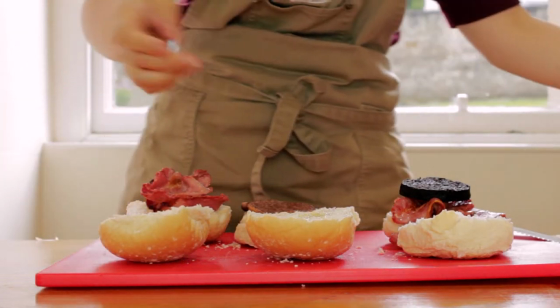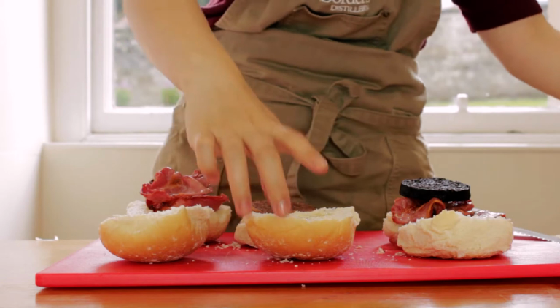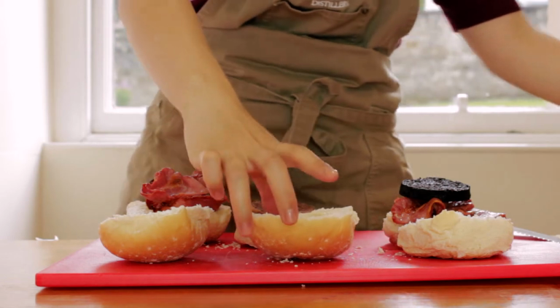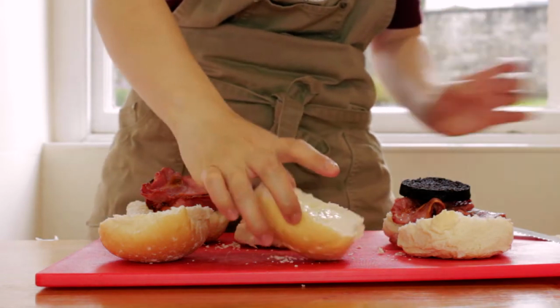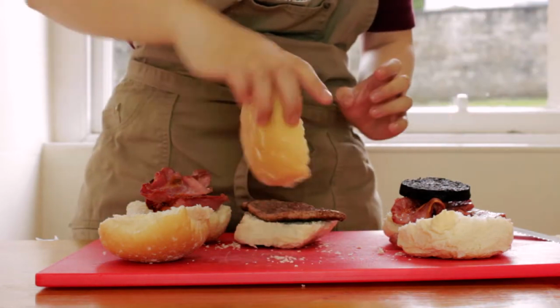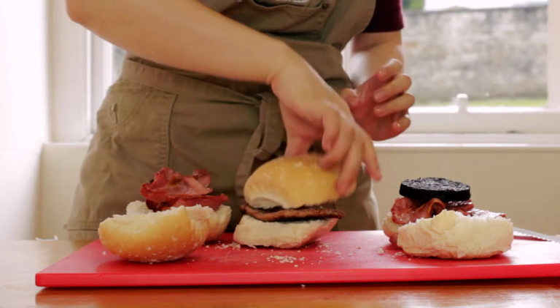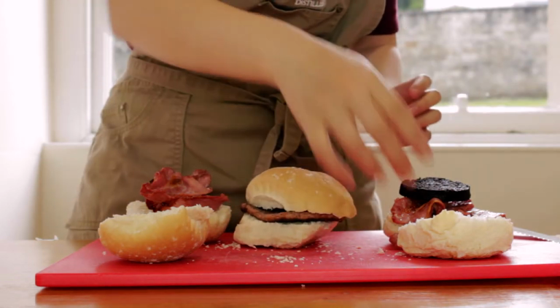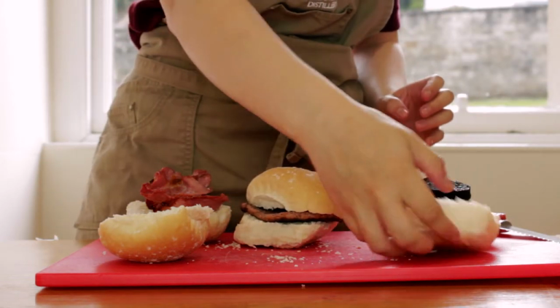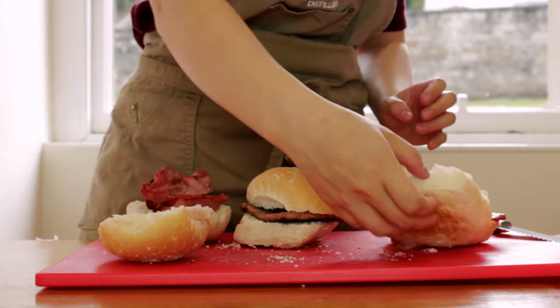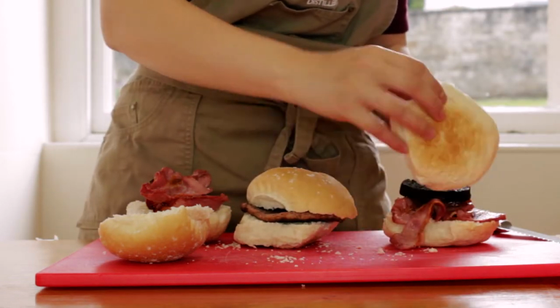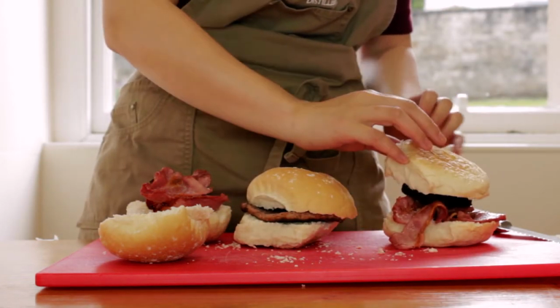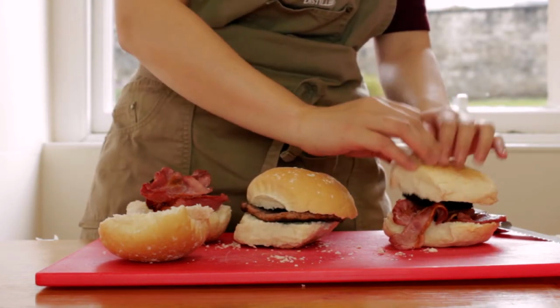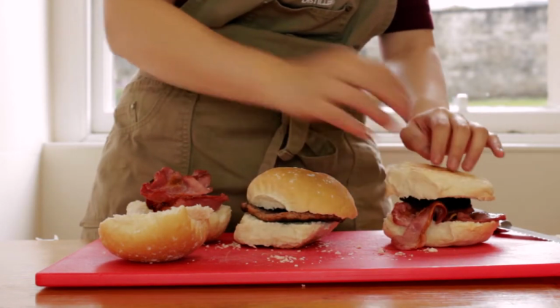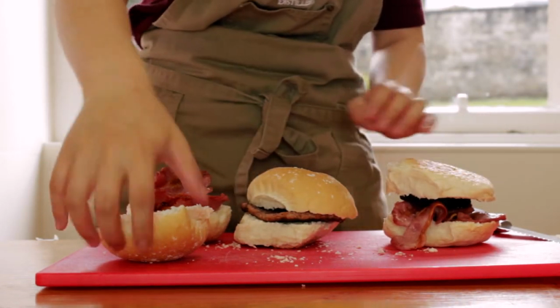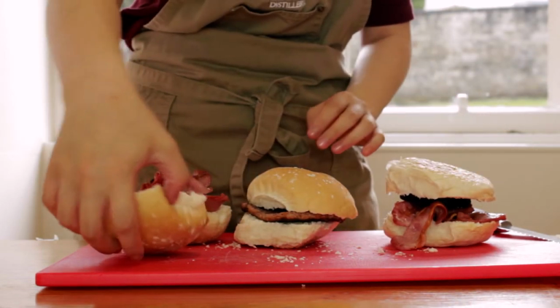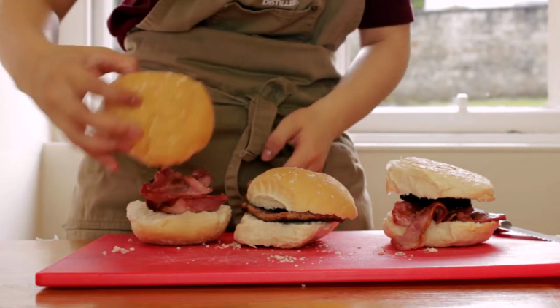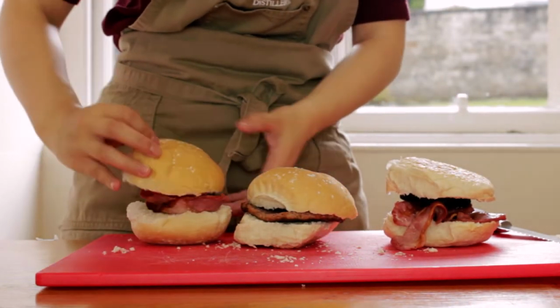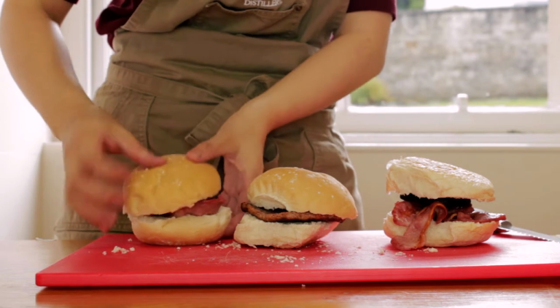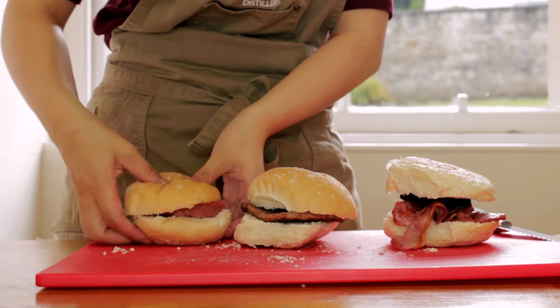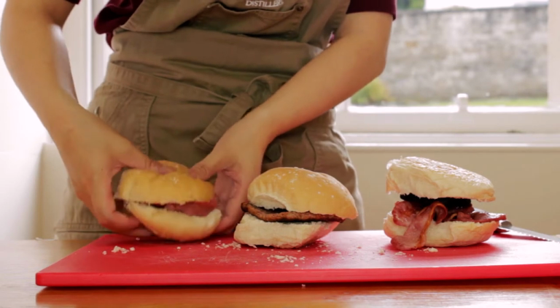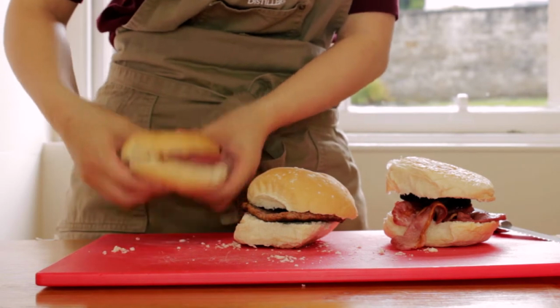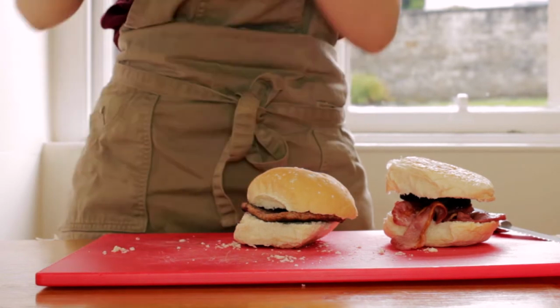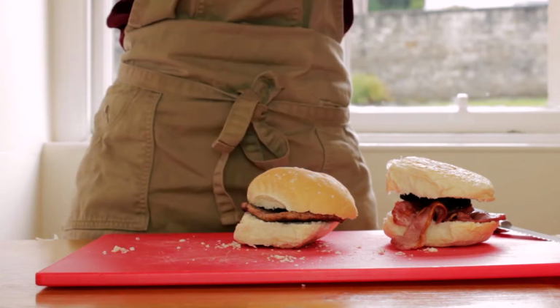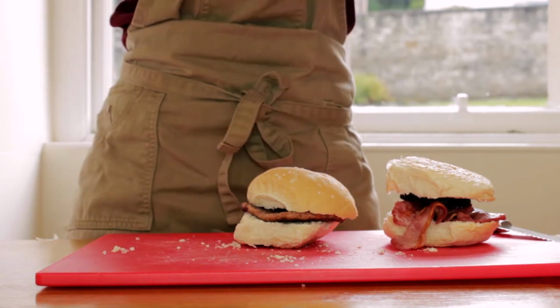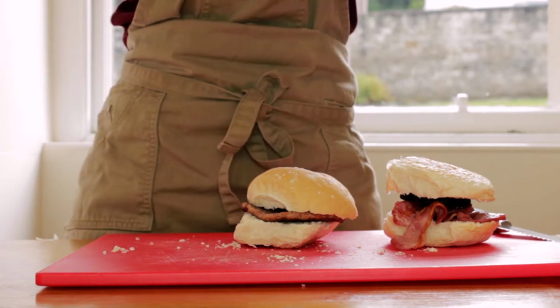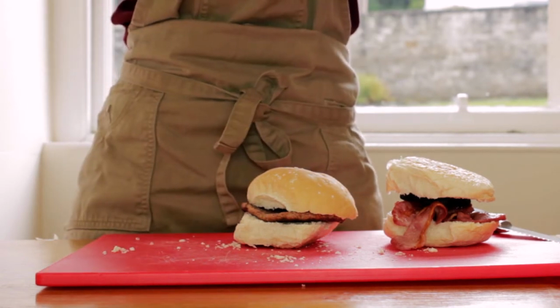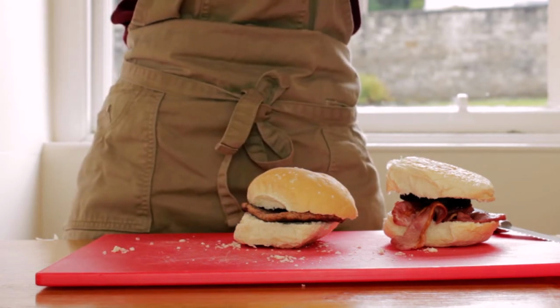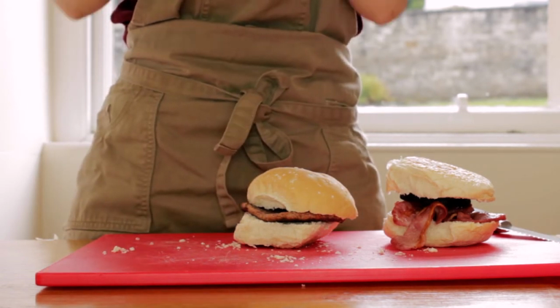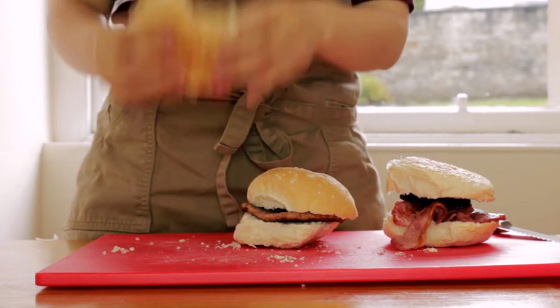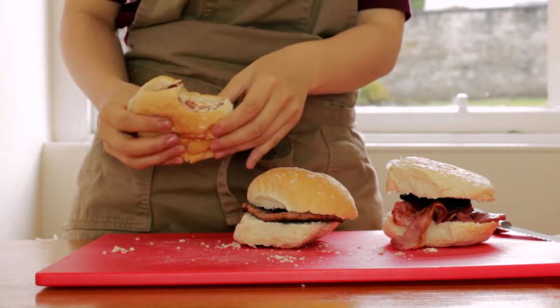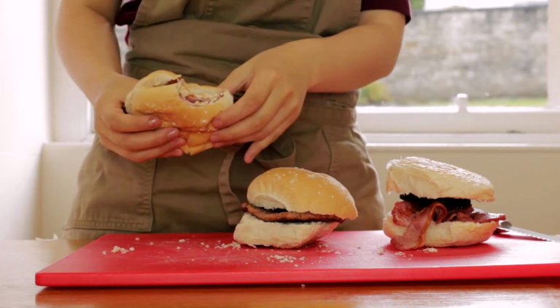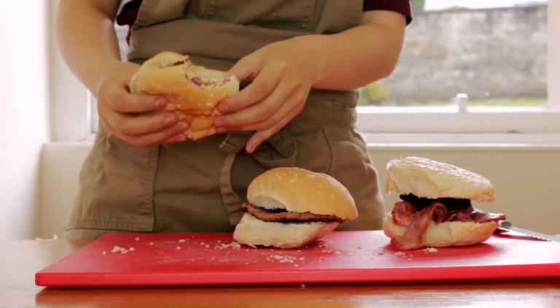Some people like to squeeze some brown sauce on the rolls, but I prefer mine with ketchup. The salty and crisp bacon contrasts well with the sweet ketchup and soft buttery roll. It's a nice roll, but we'll need to make something to wash down all that bacon-y goodness.